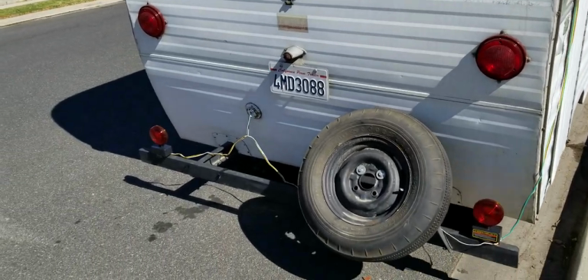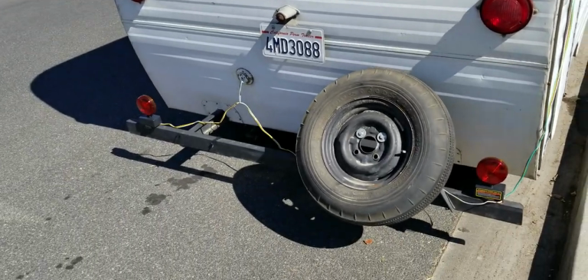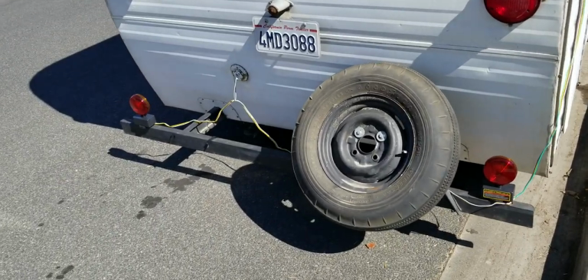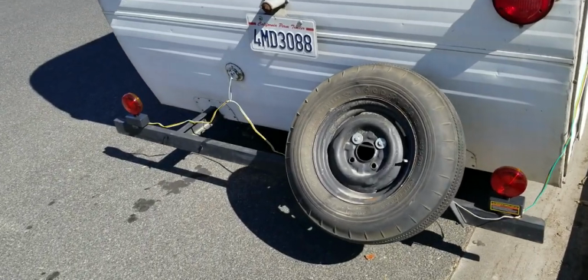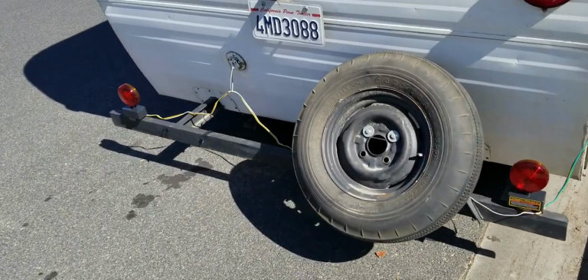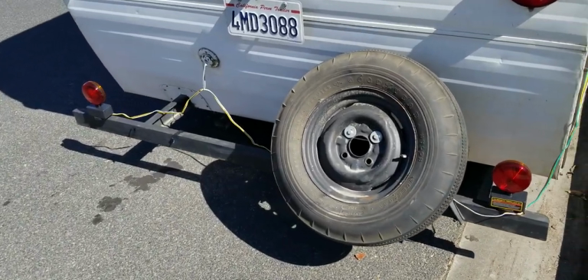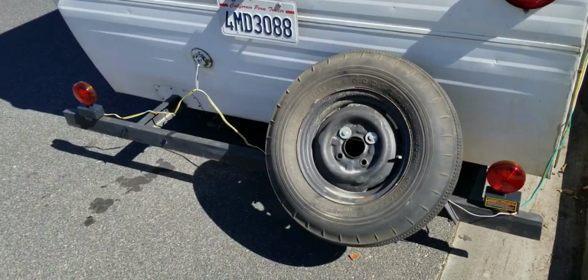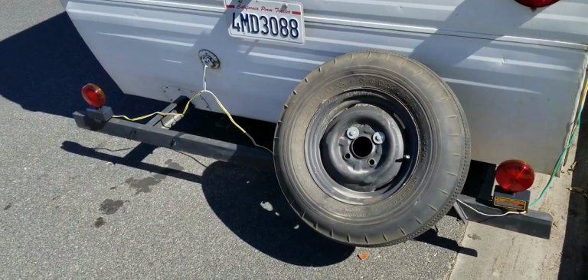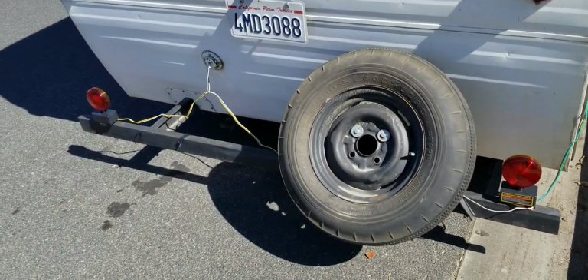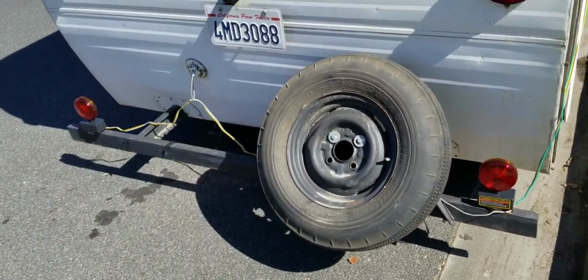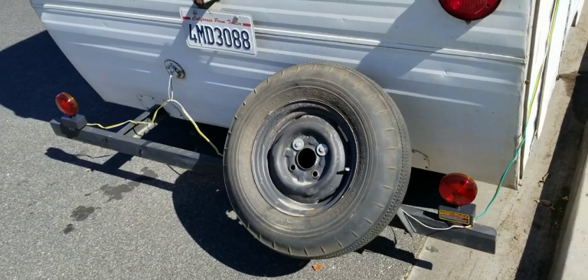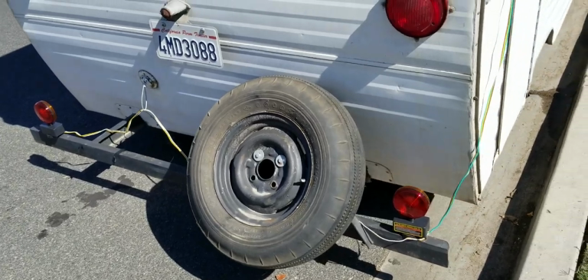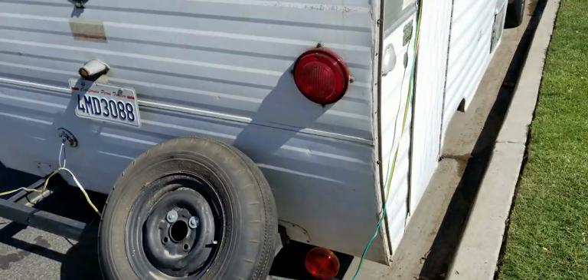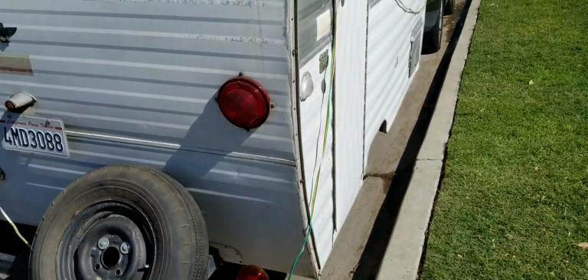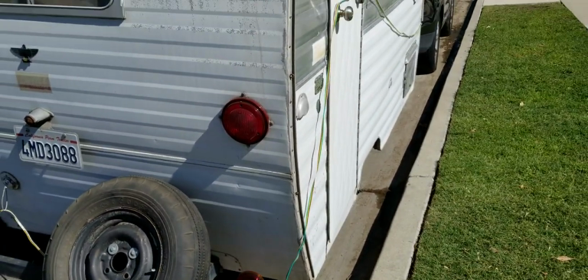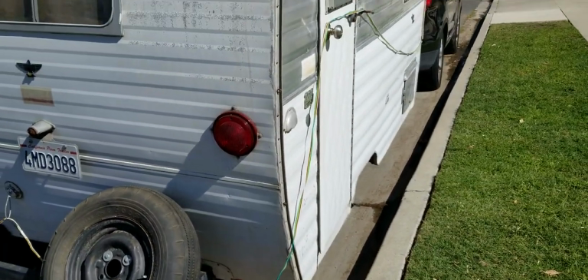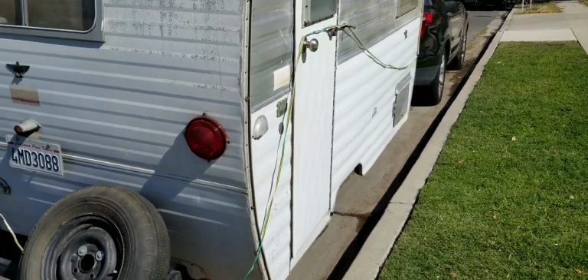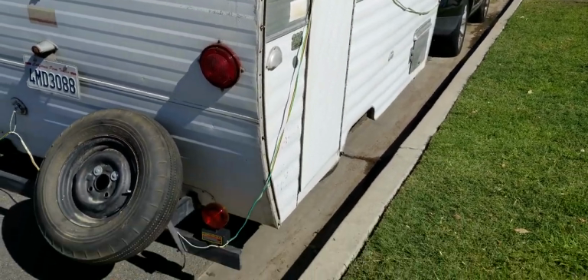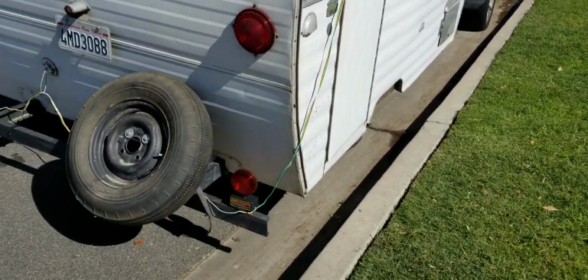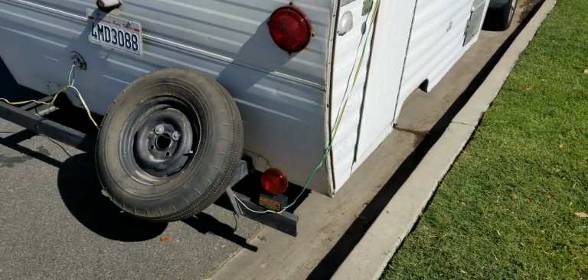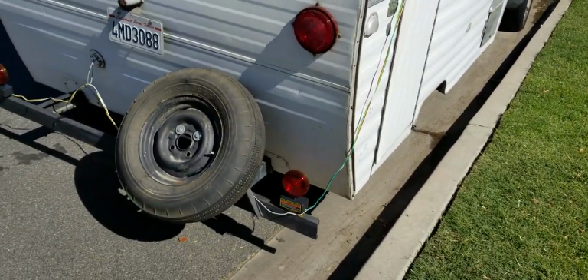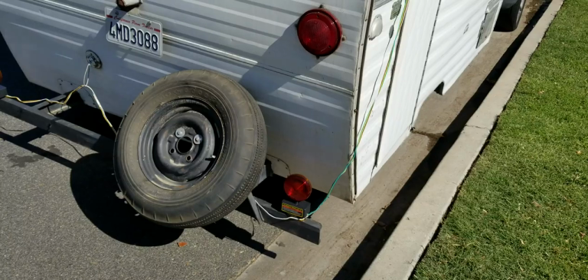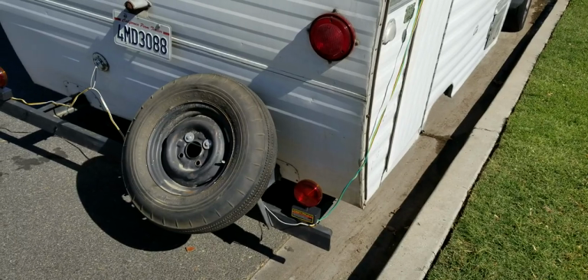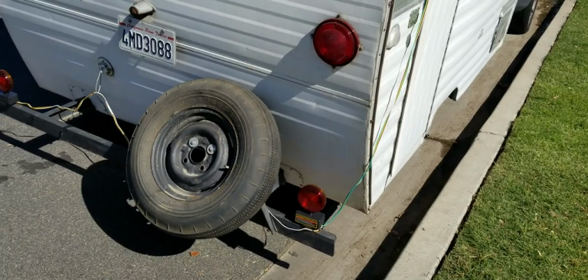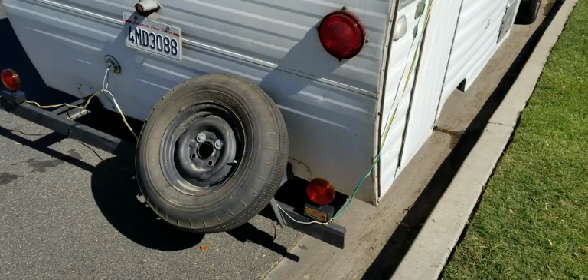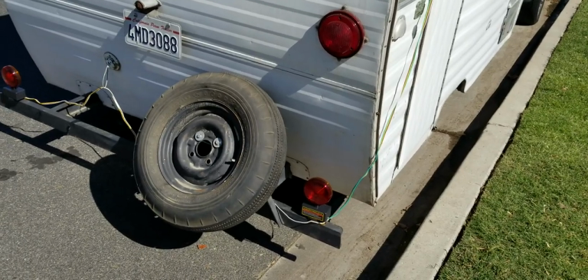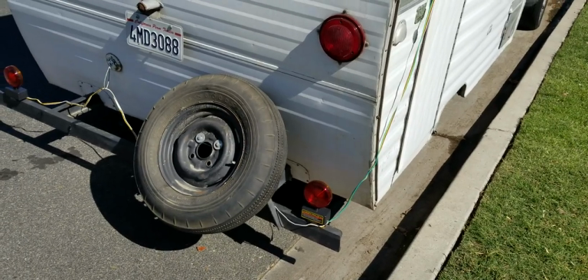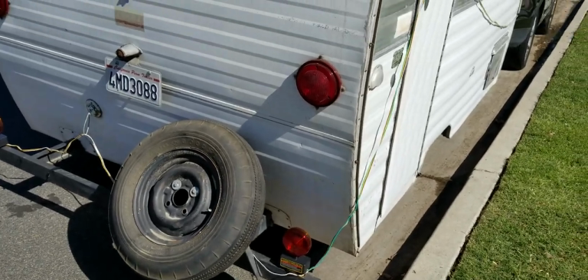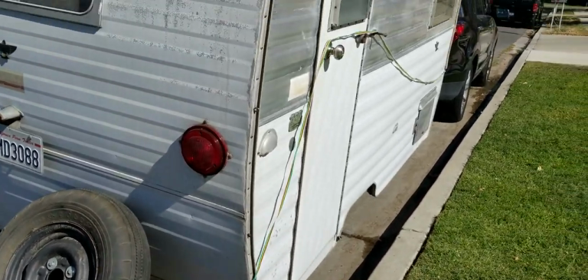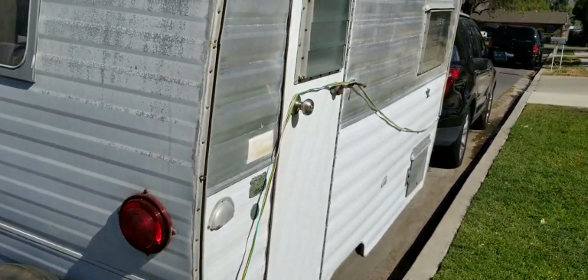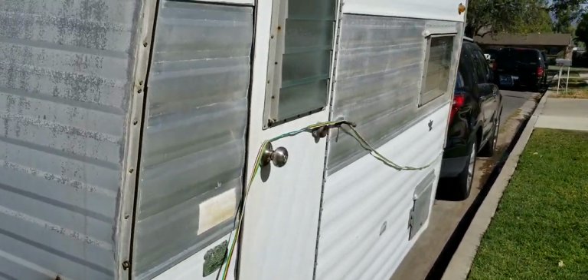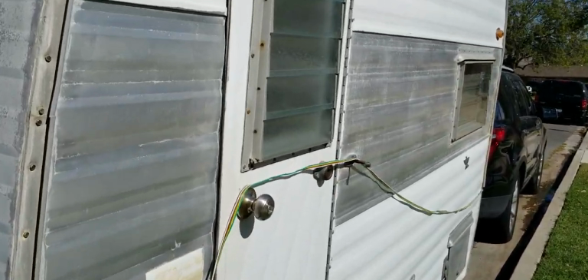We actually had a power connector issue — we got the wrong one — so we had to buy these temporary magnet towing lights. Let's go see inside how it looks.